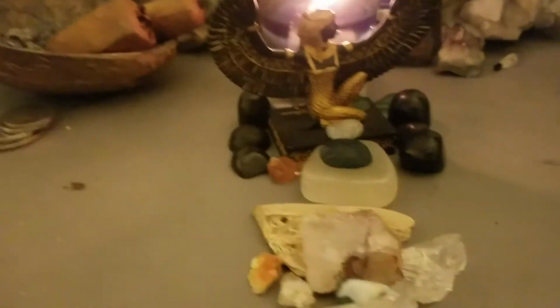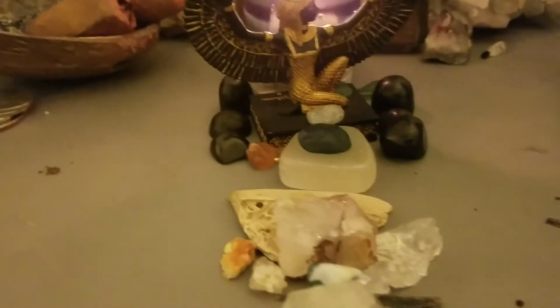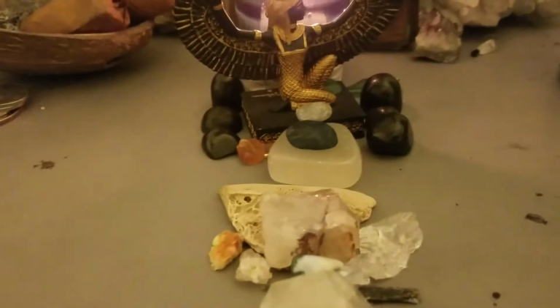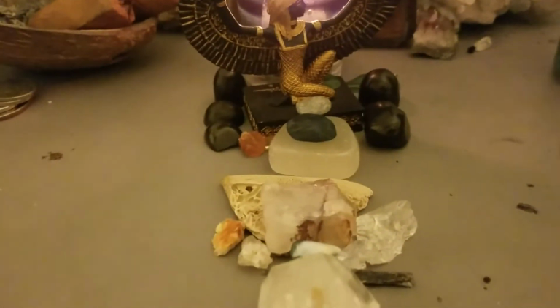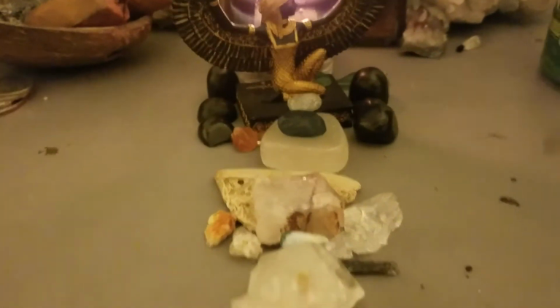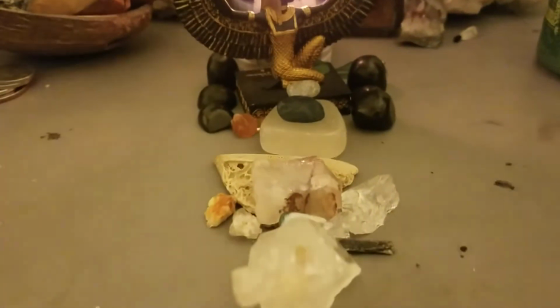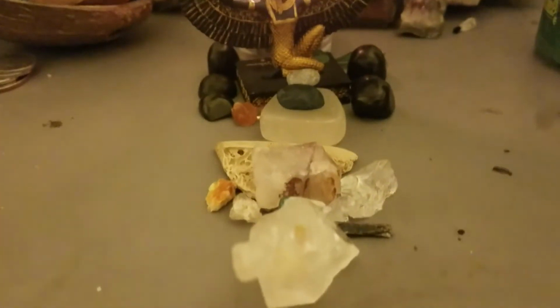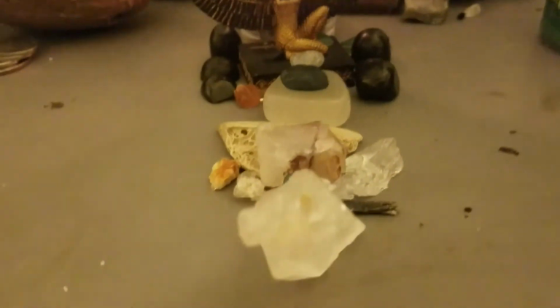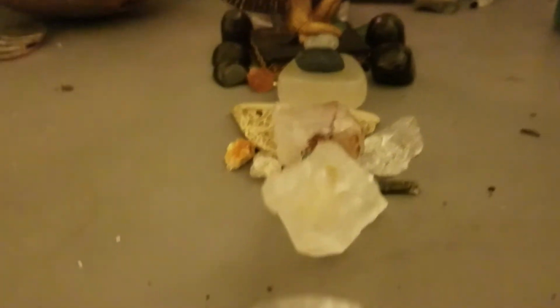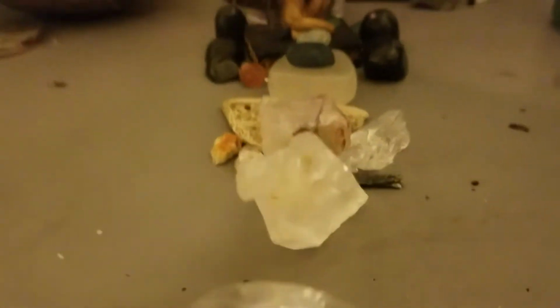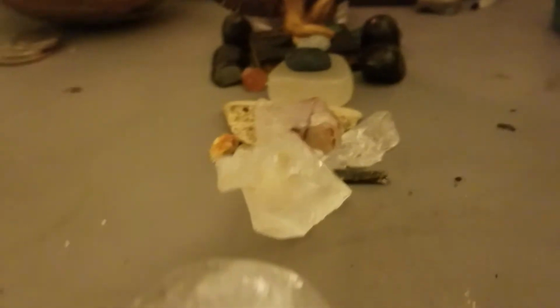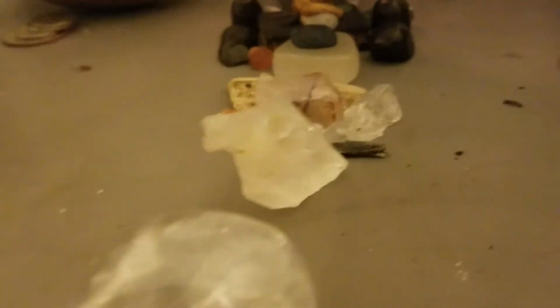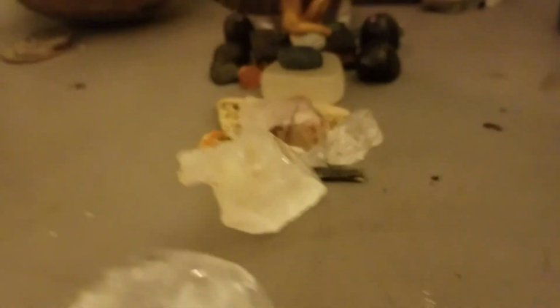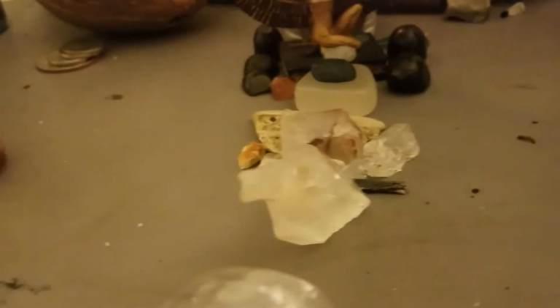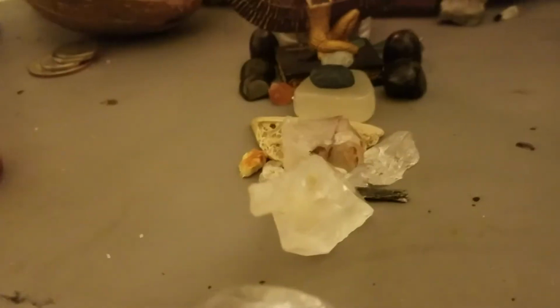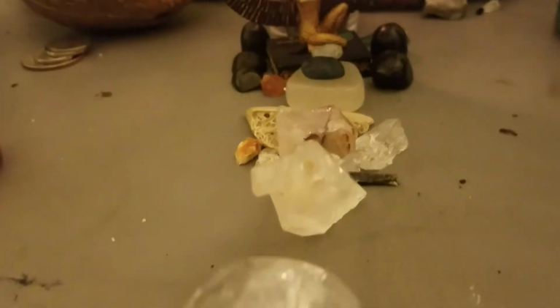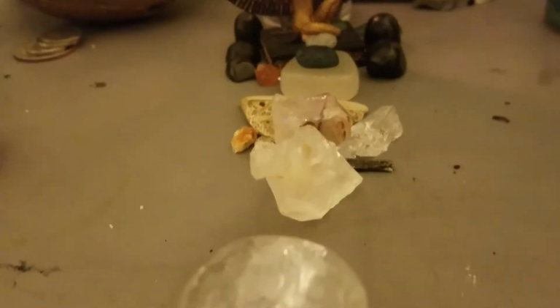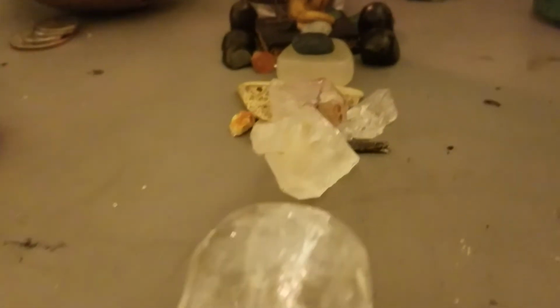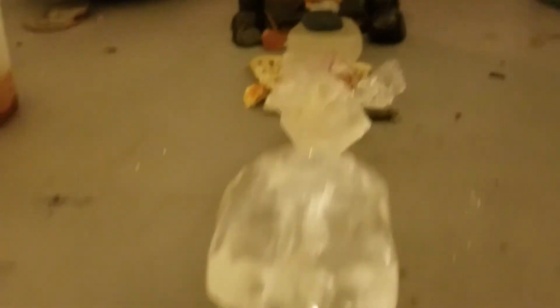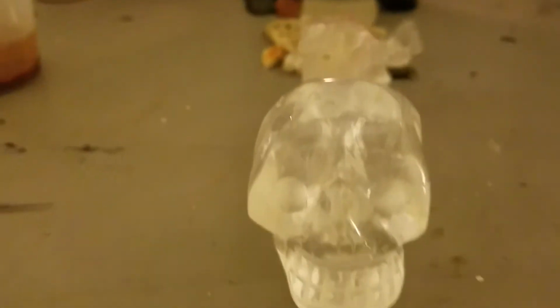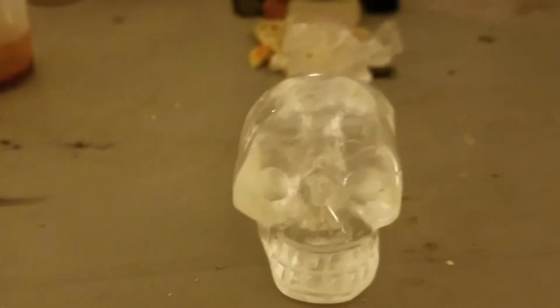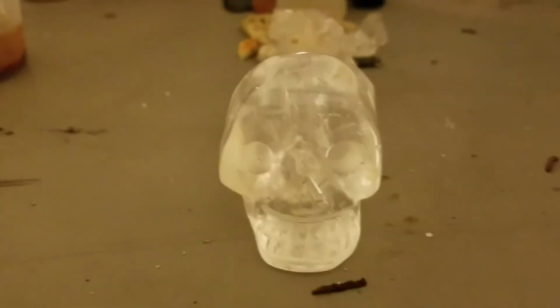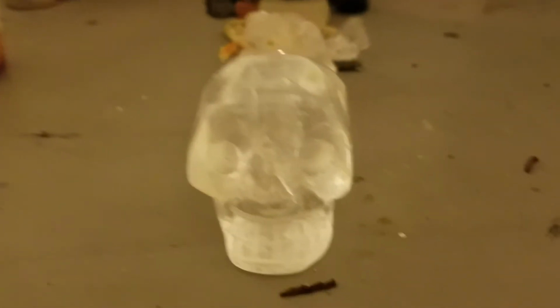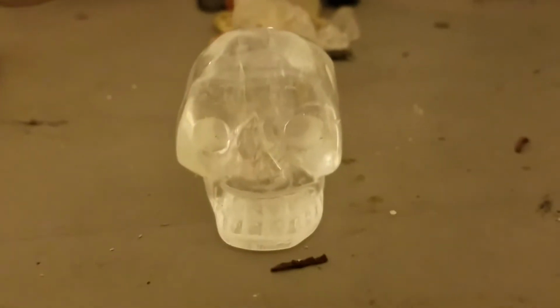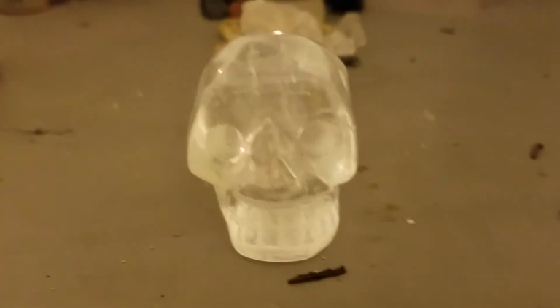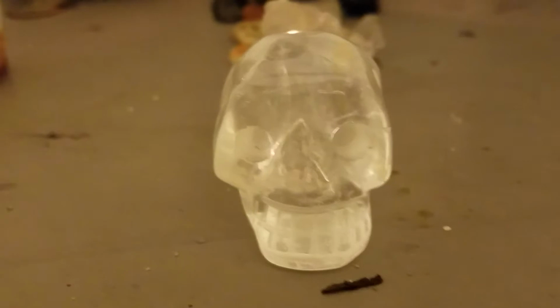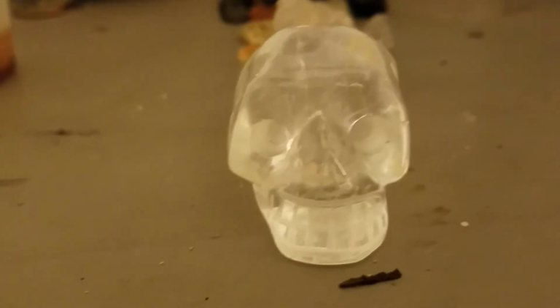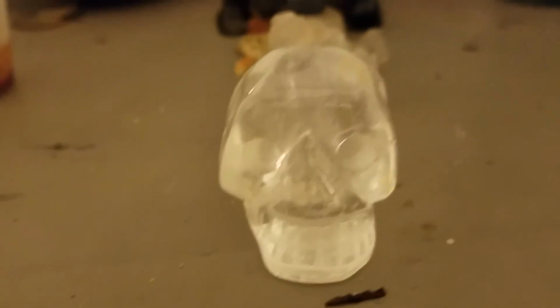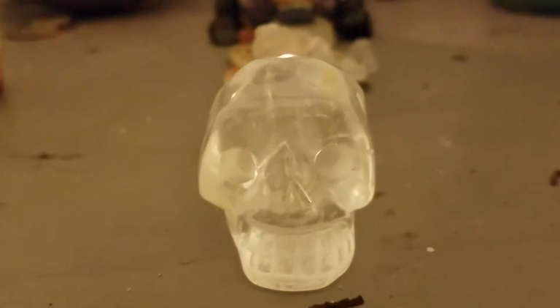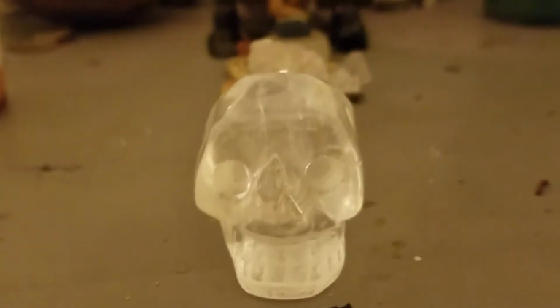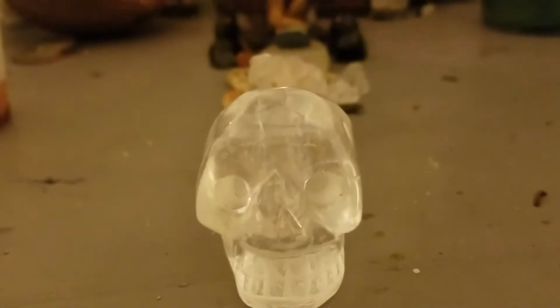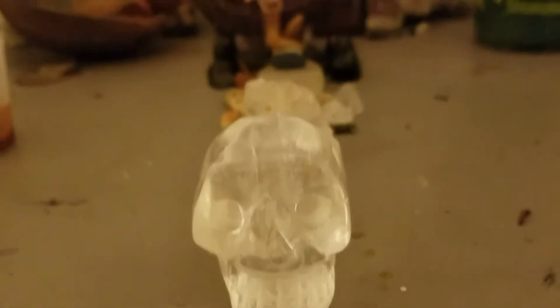Let's see — this is a Lemurian Seed Crystal Quartz, and my crystal skull.